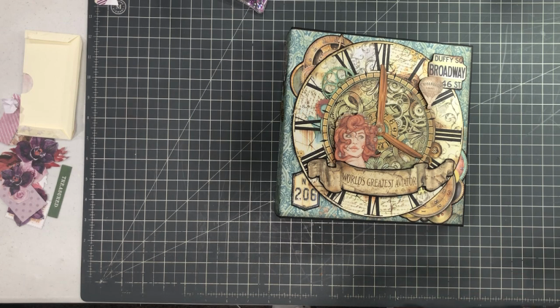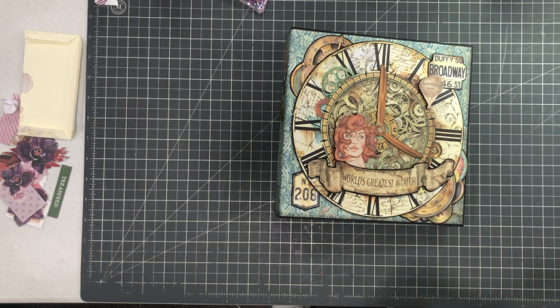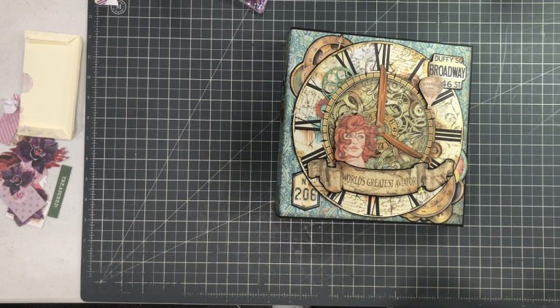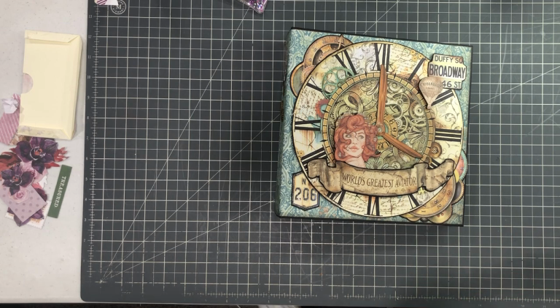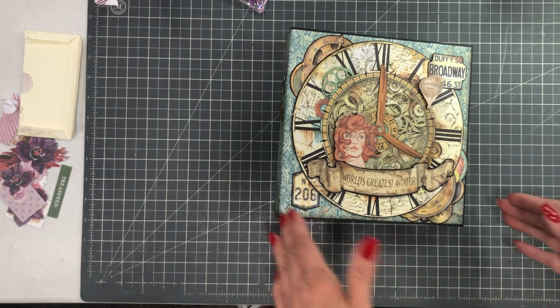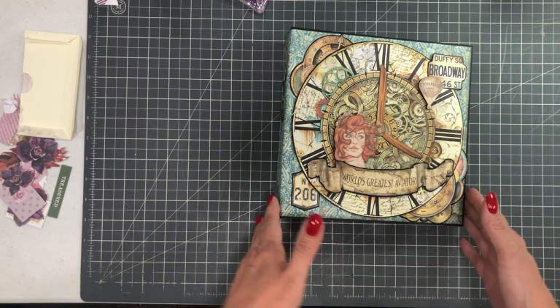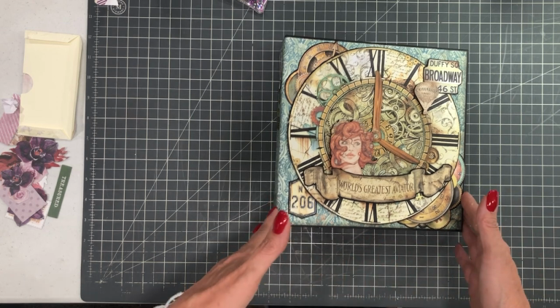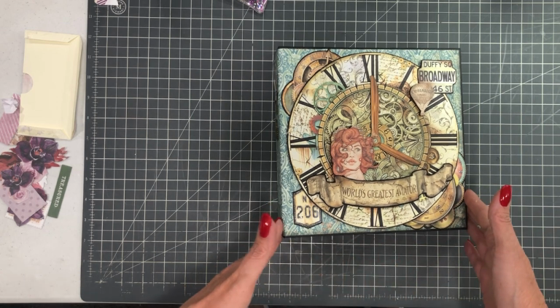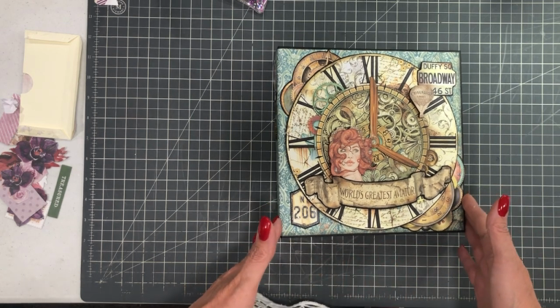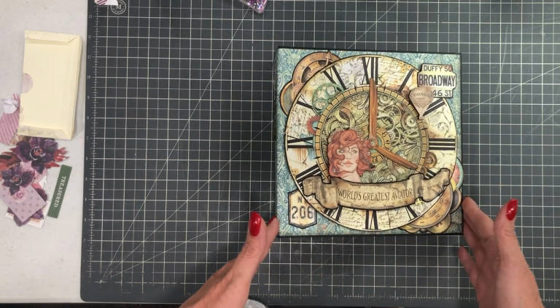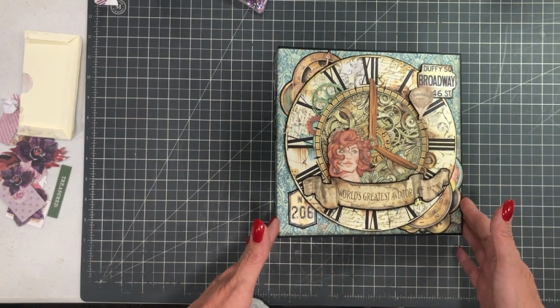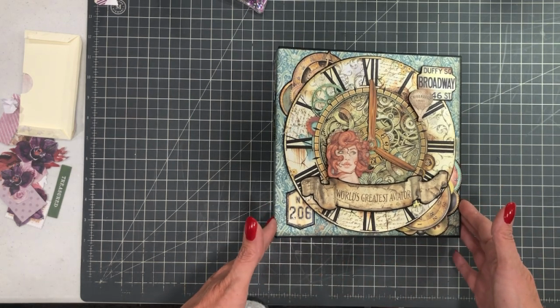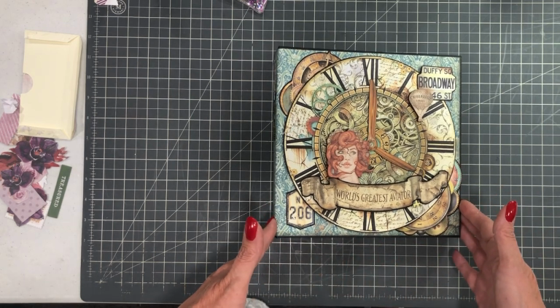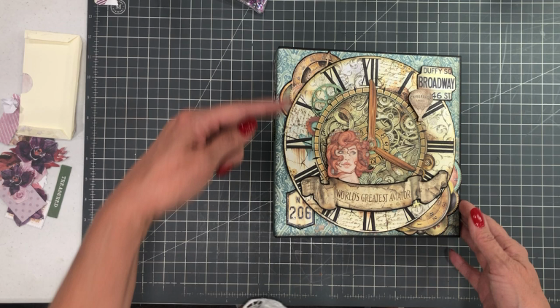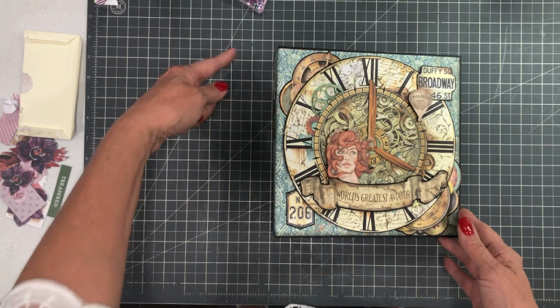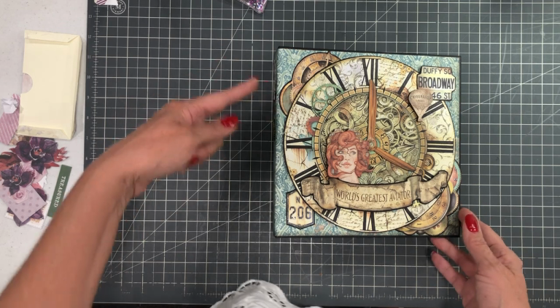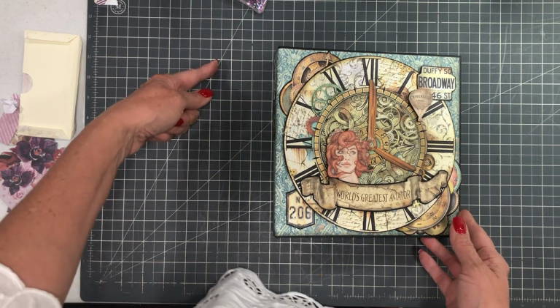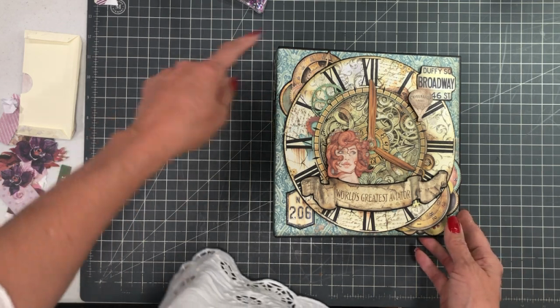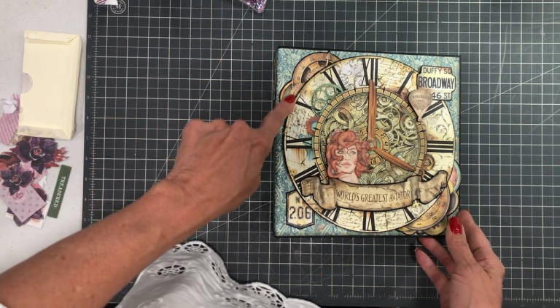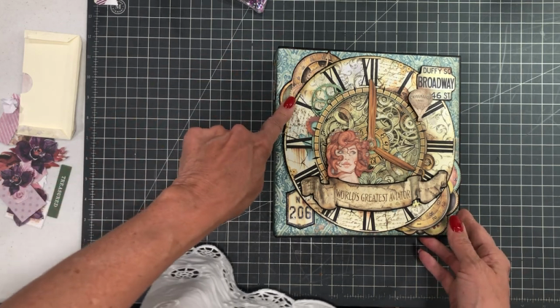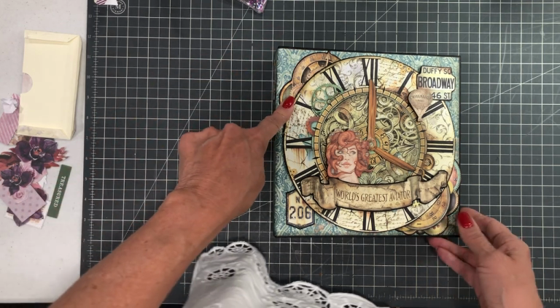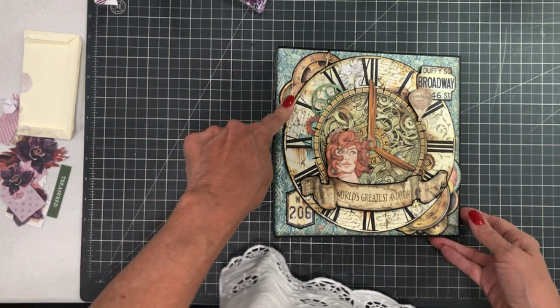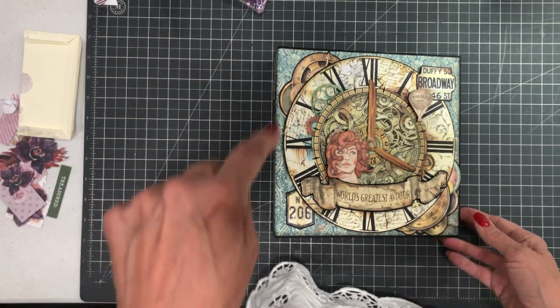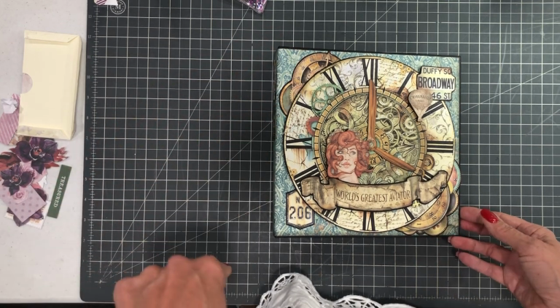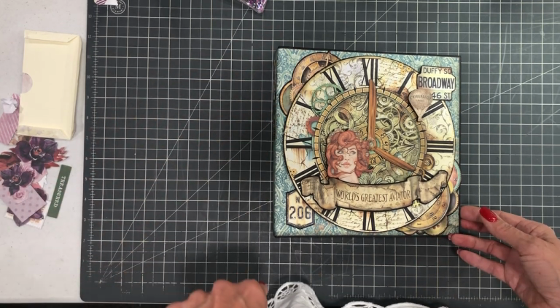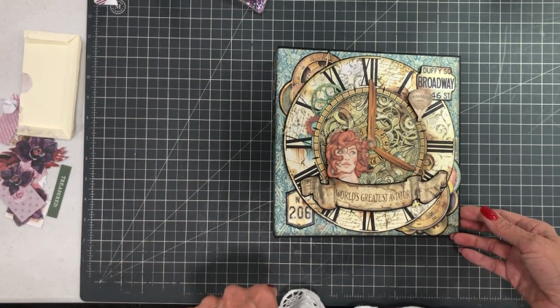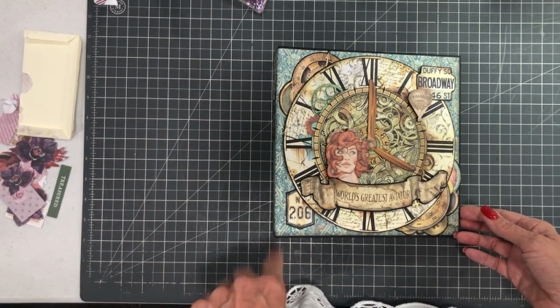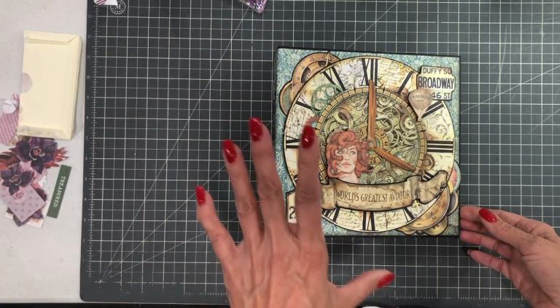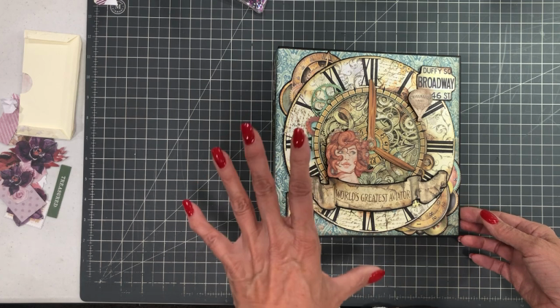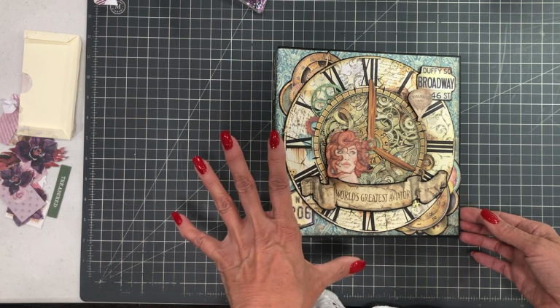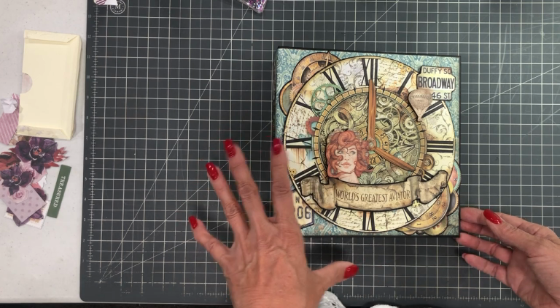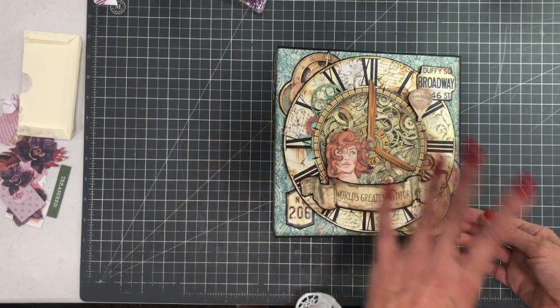If you continue to scroll down, you'll see the cut list for these pages. You're going to start with an 8.5 by 8.5 by 2.5 inch spine. There's also a link to that tutorial in the description below, so we're going to start with that base.